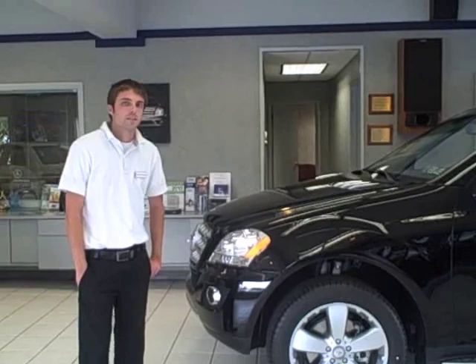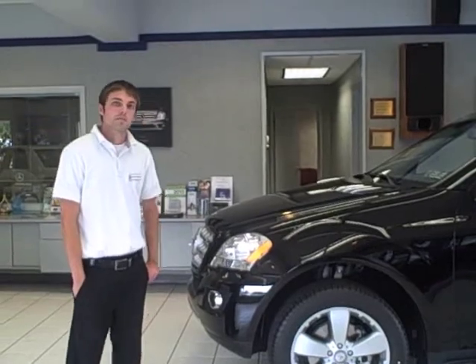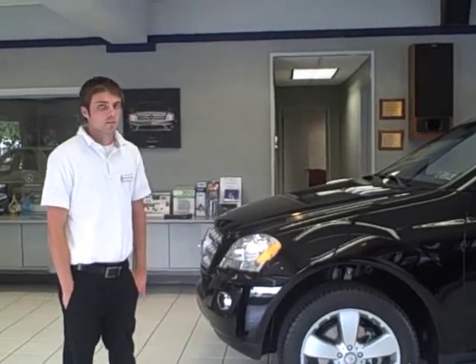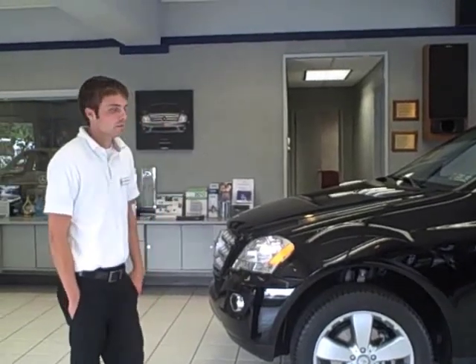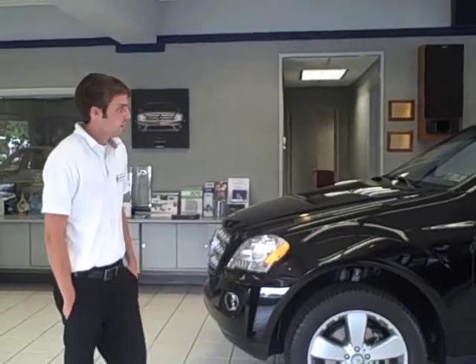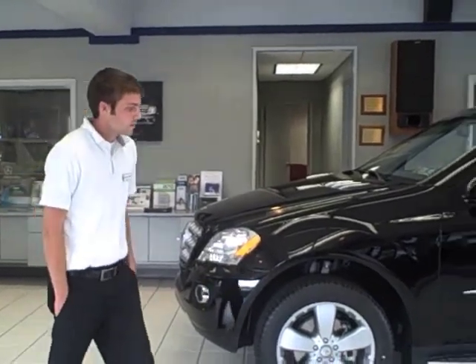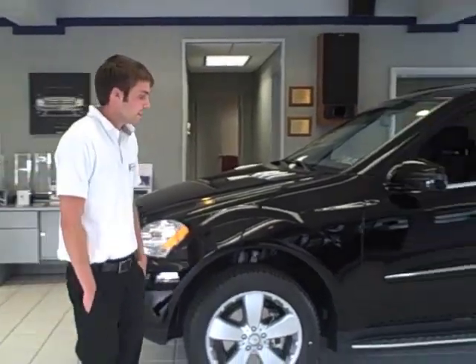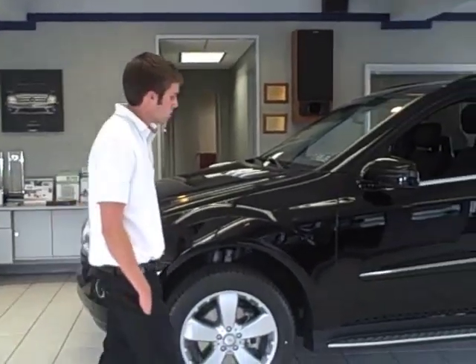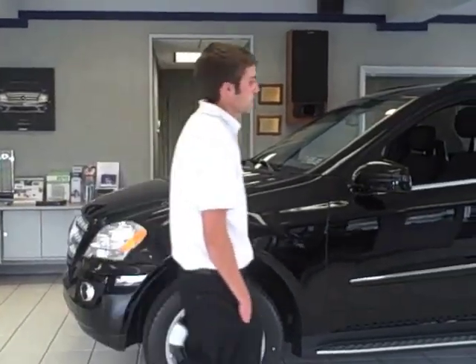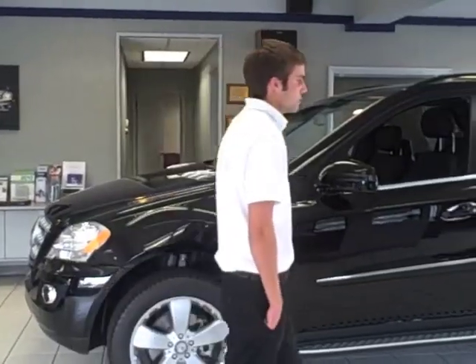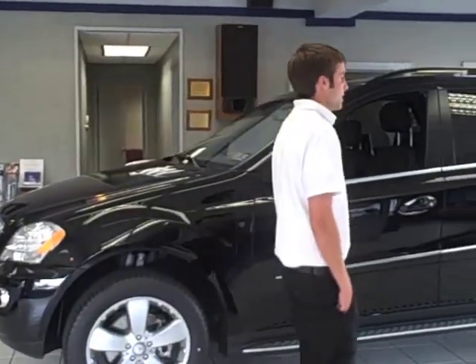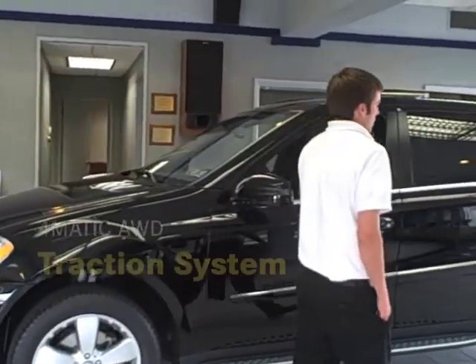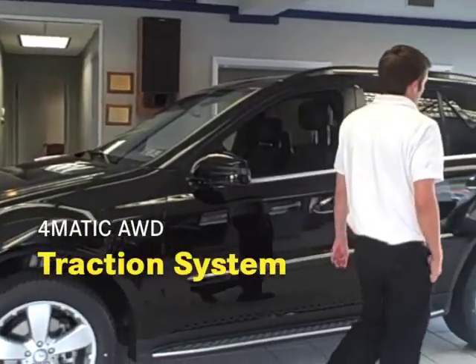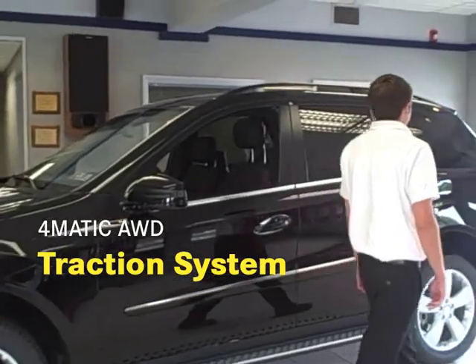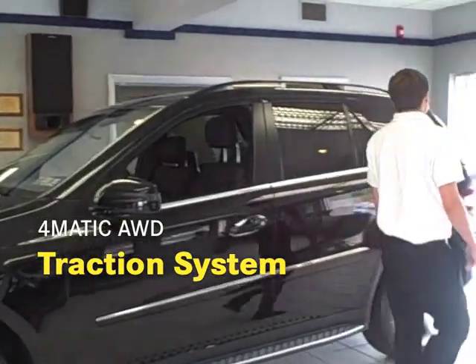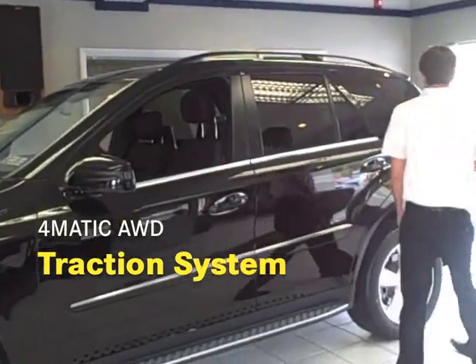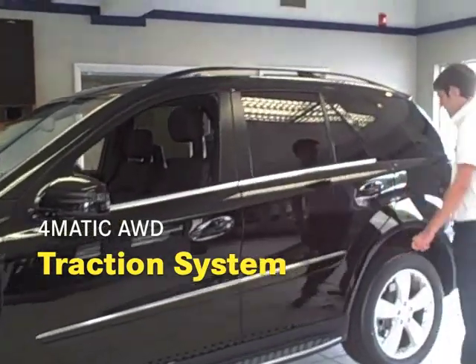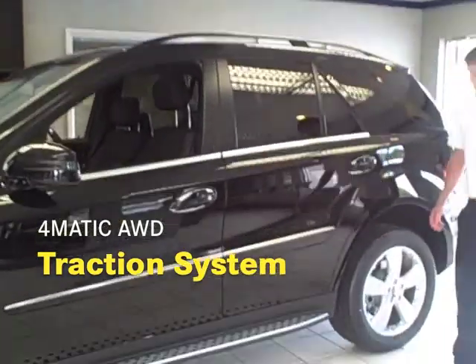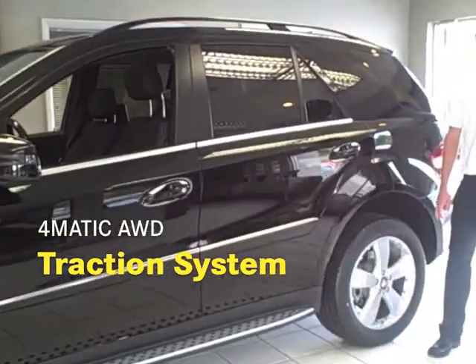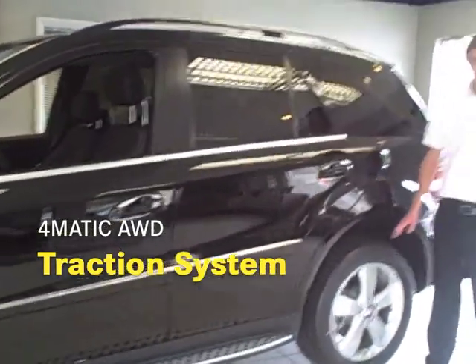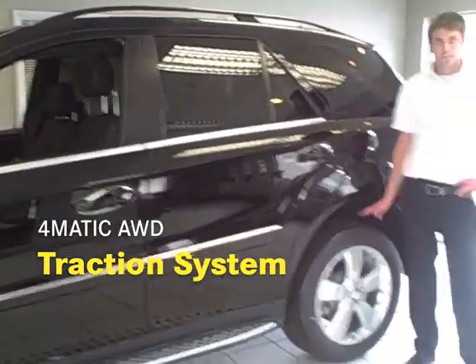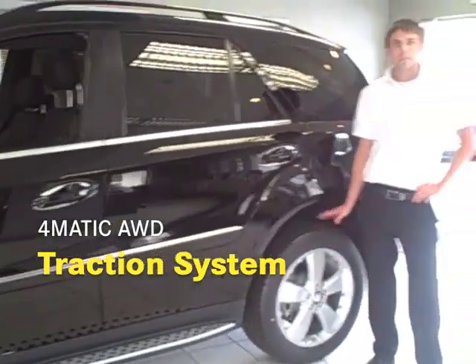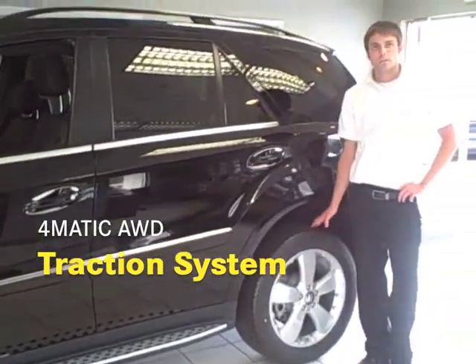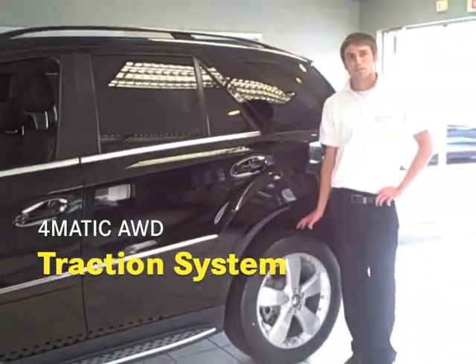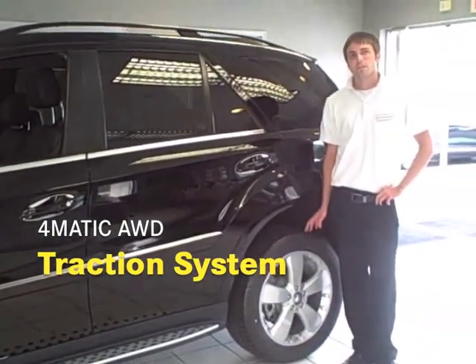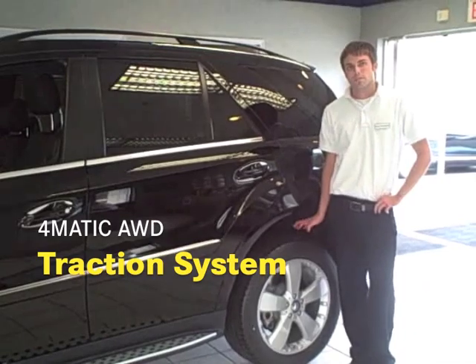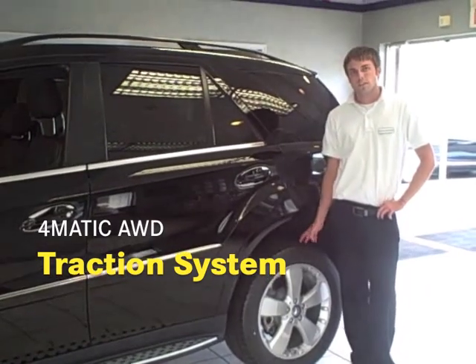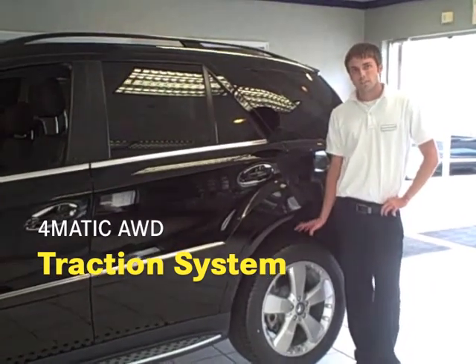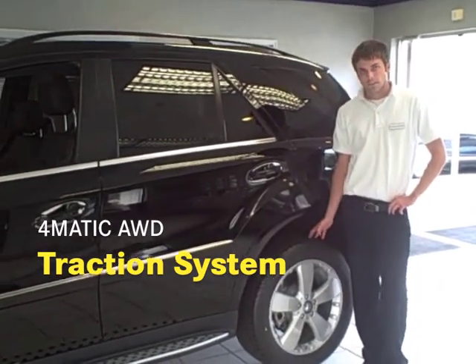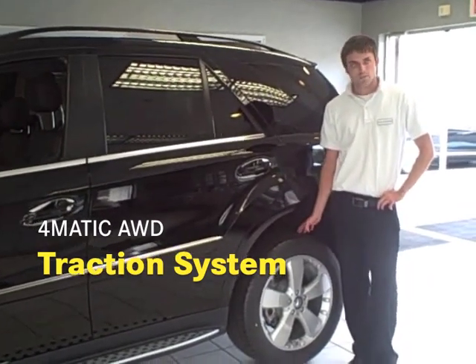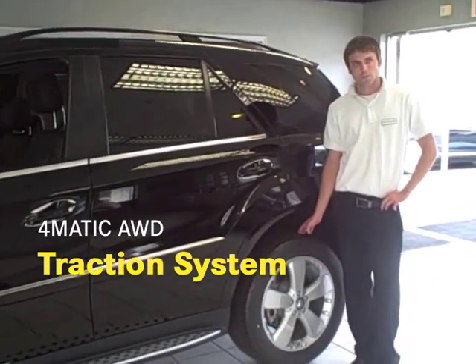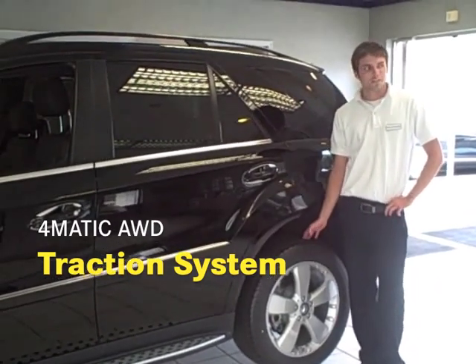It also comes in diesel and hybrid. This one here is equipped with the 4MATIC all-wheel drive traction system, where if one wheel is slipping, the other three wheels will make up for the traction that this one doesn't have with the torque from the engine.